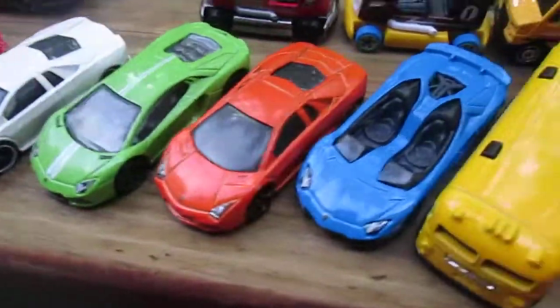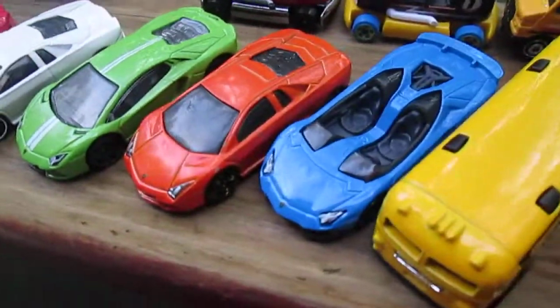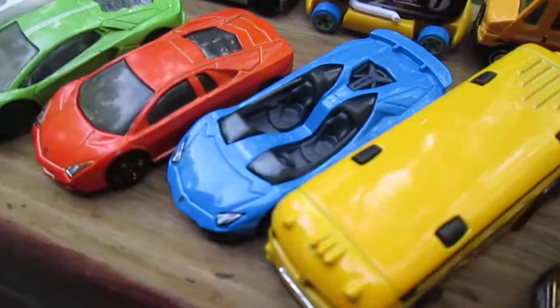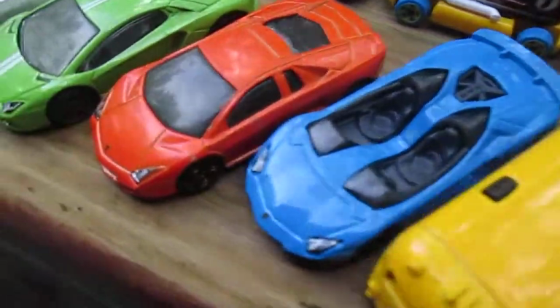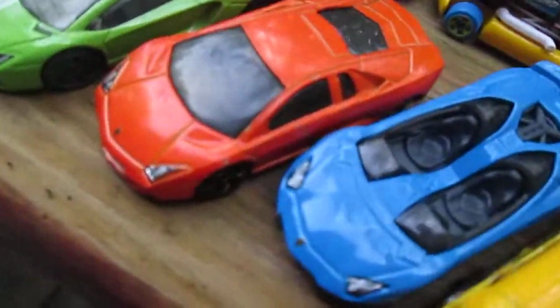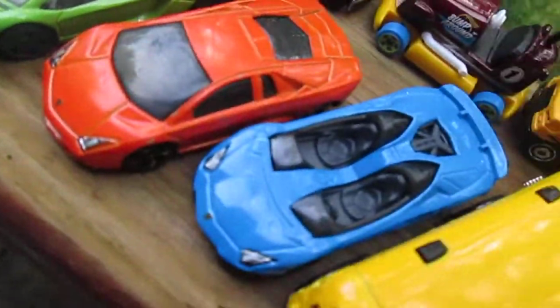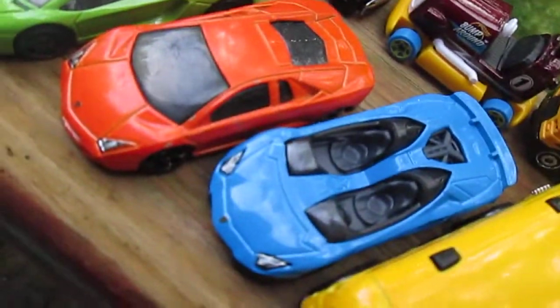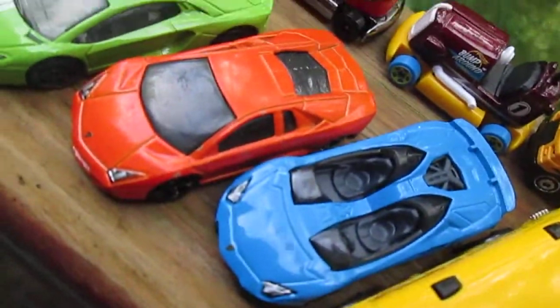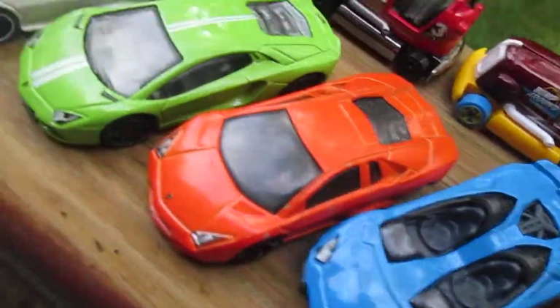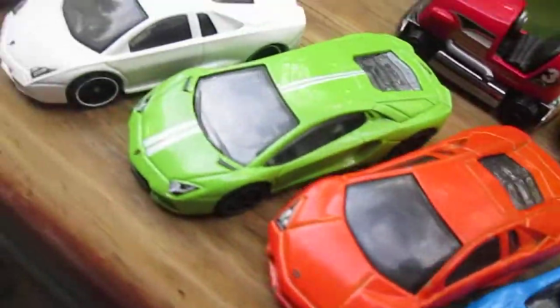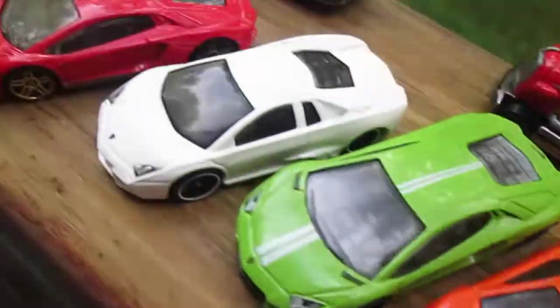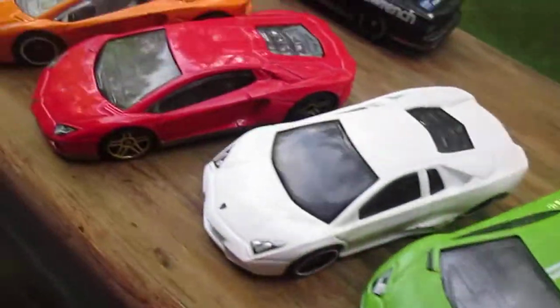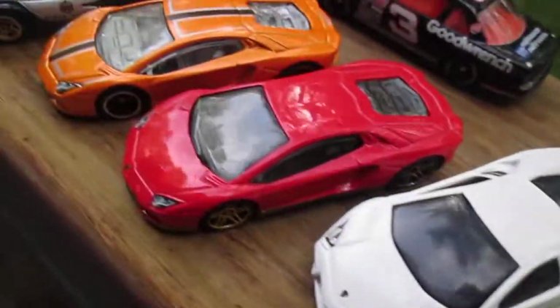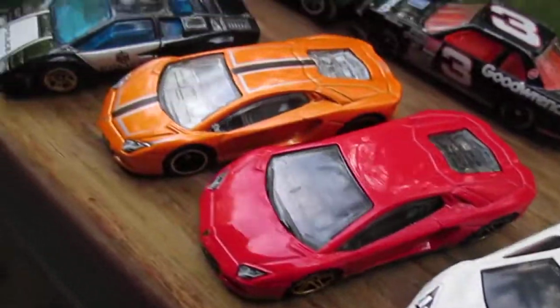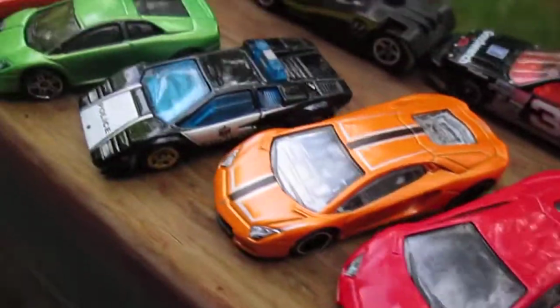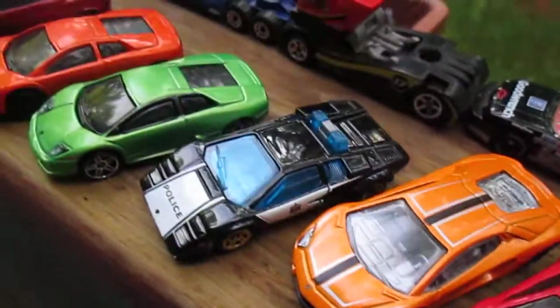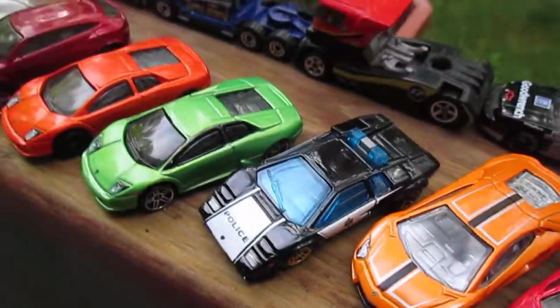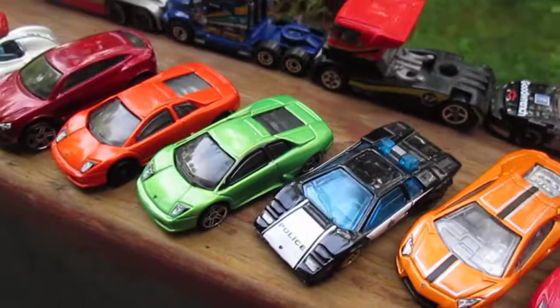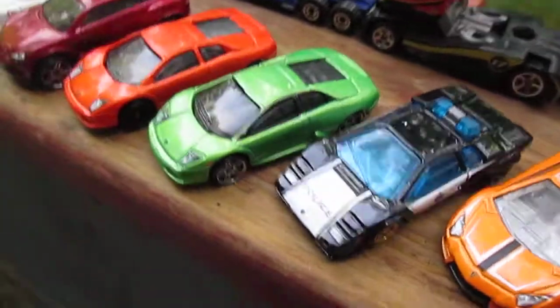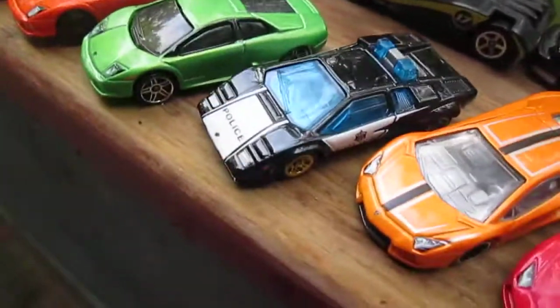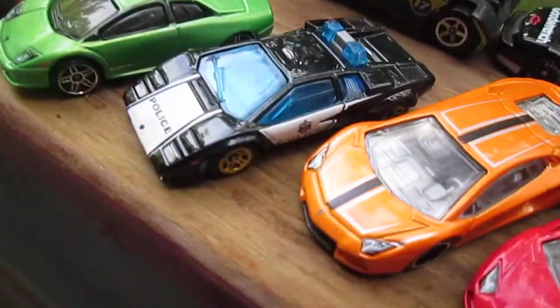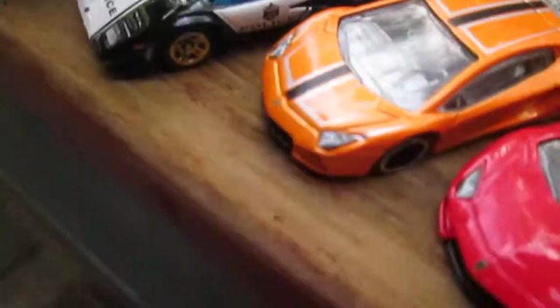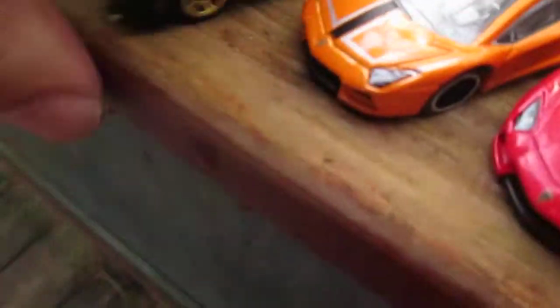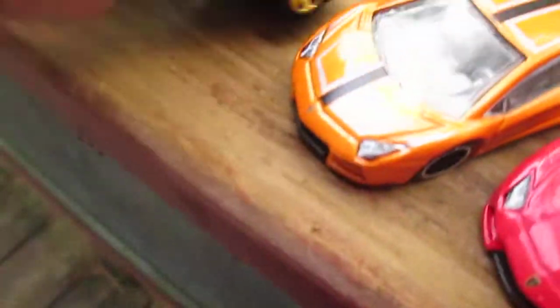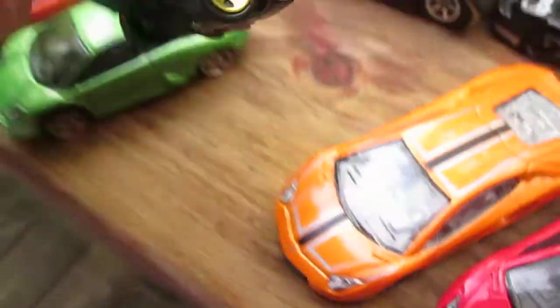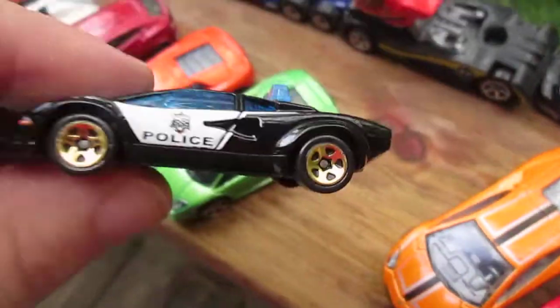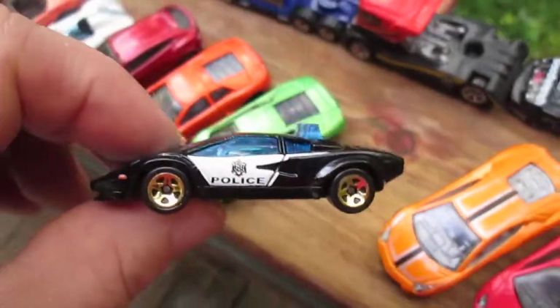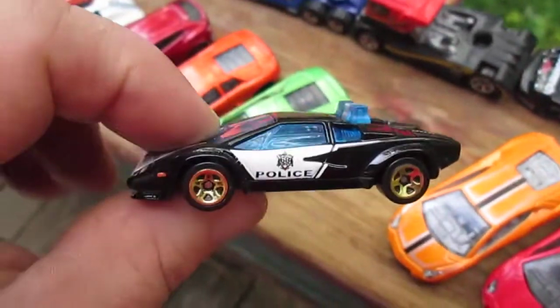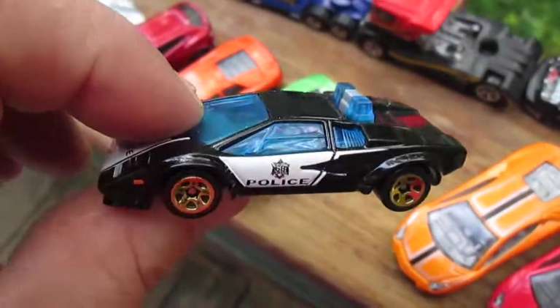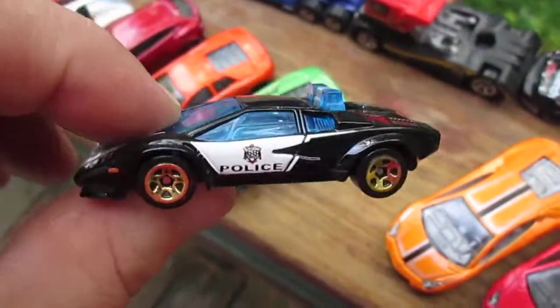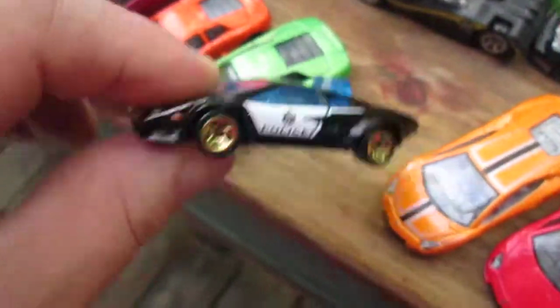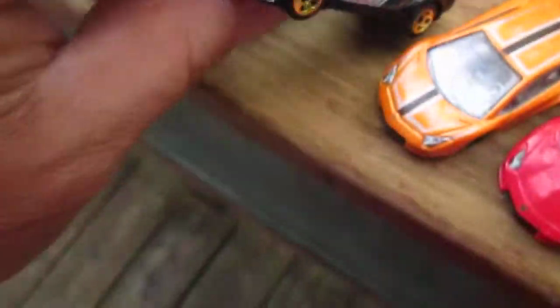Lamborghinis — Aventador J right there, and Aventadors. There's a police one. I think I'd pull over right away if that guy was pulling me over.